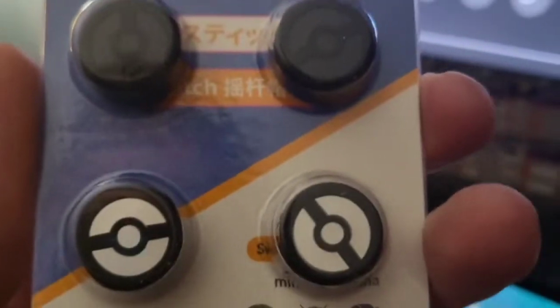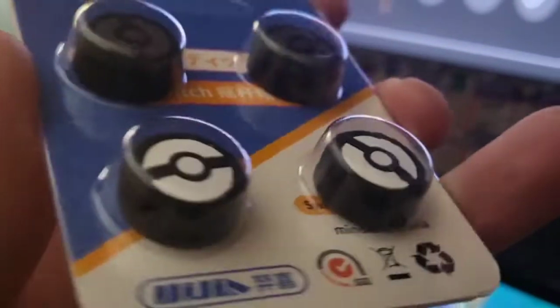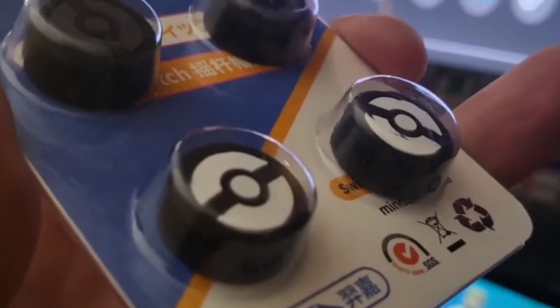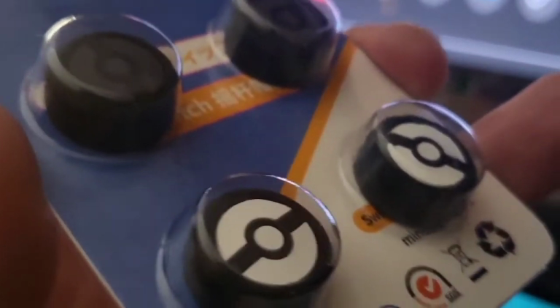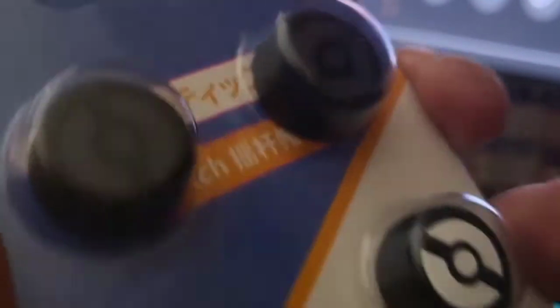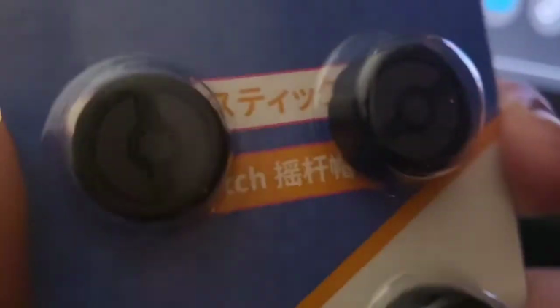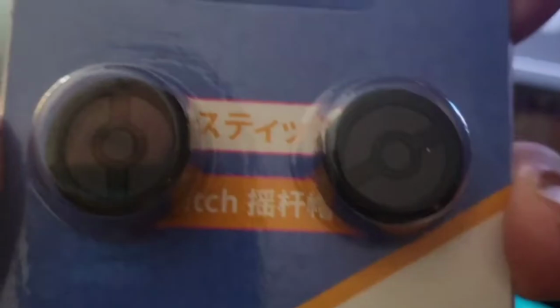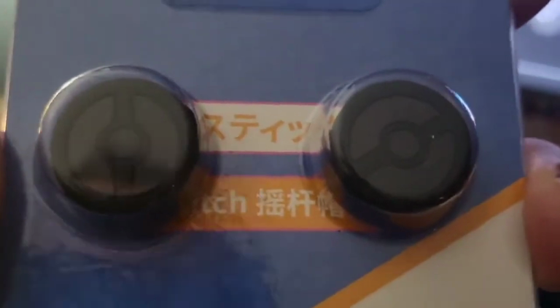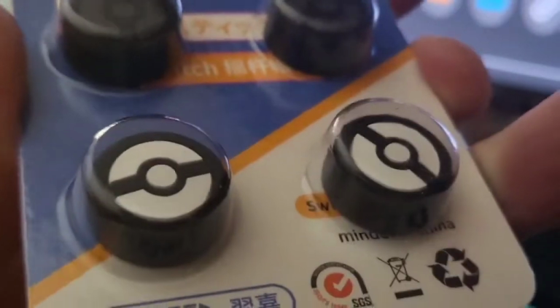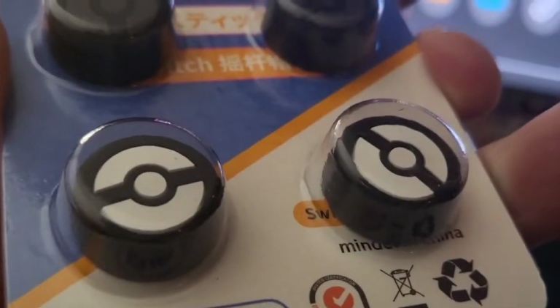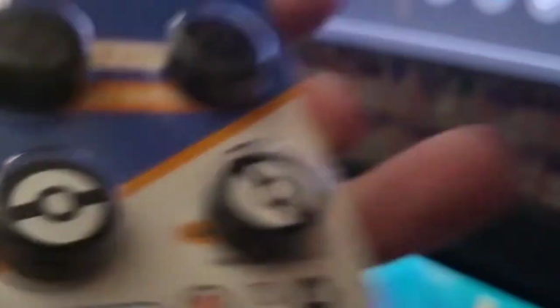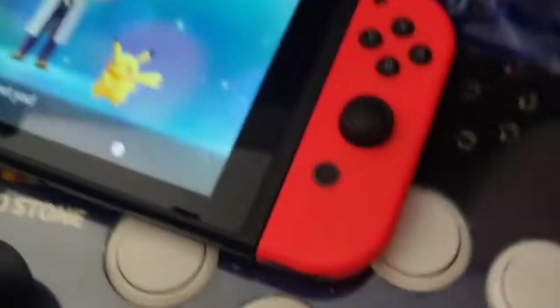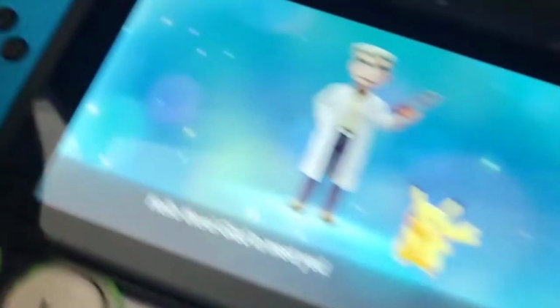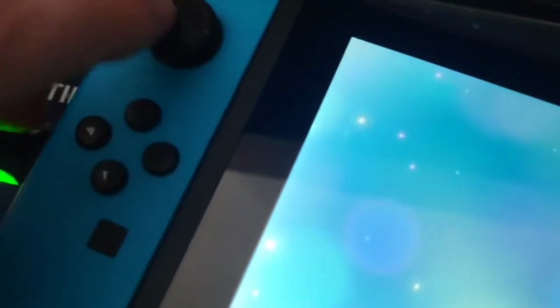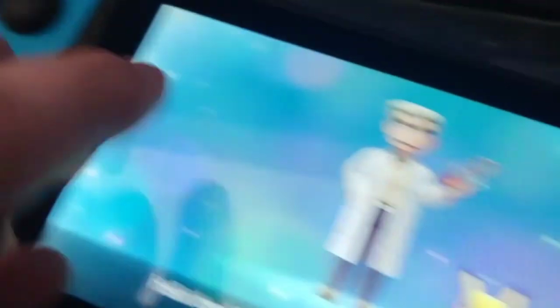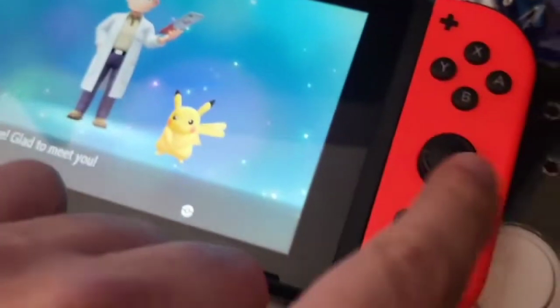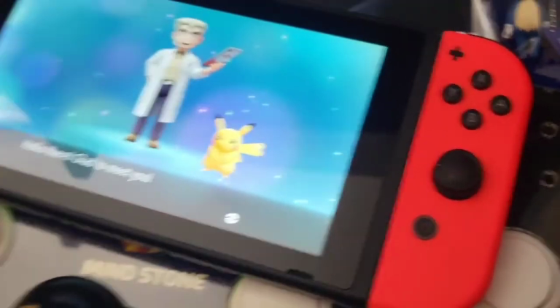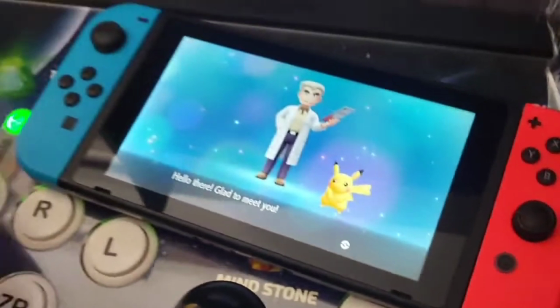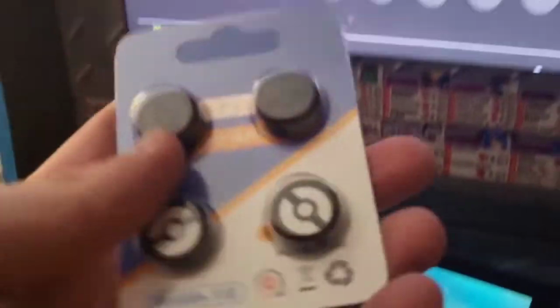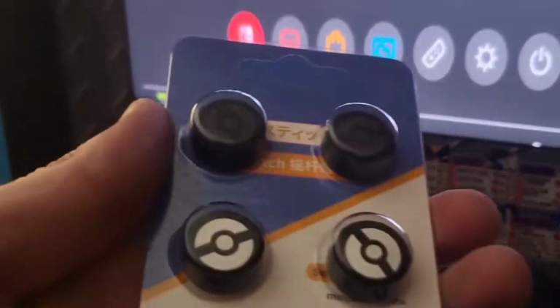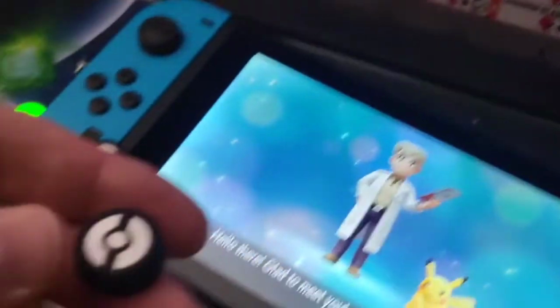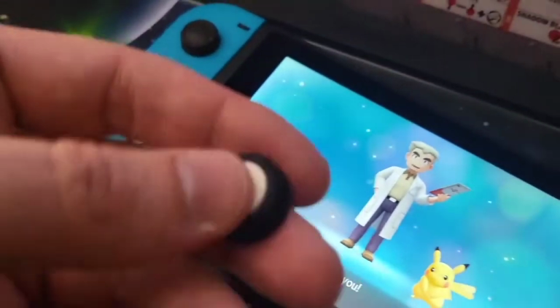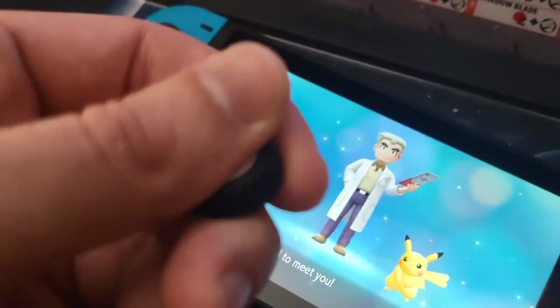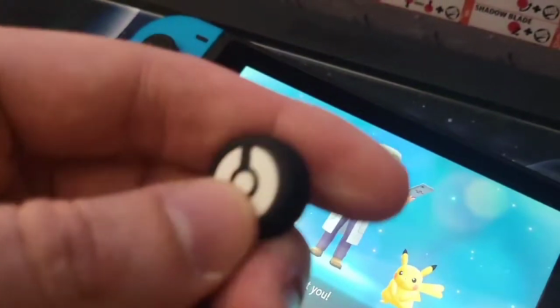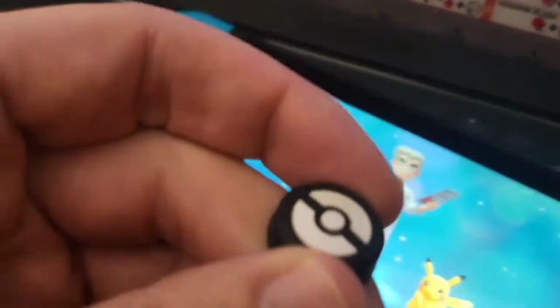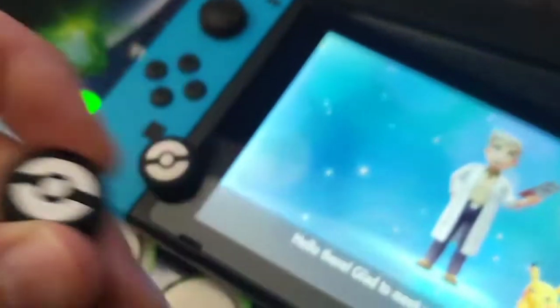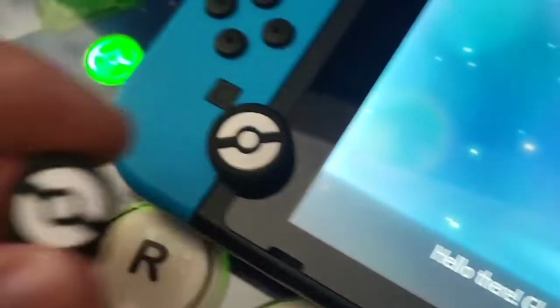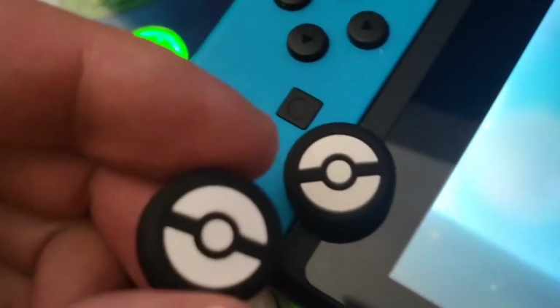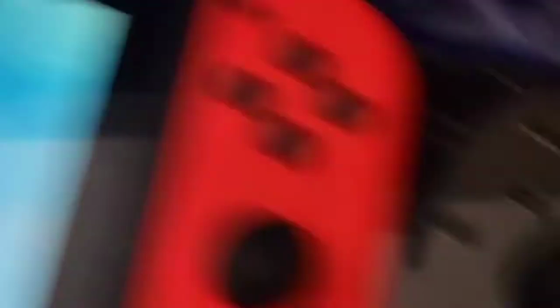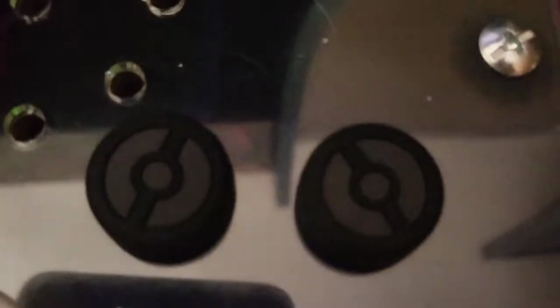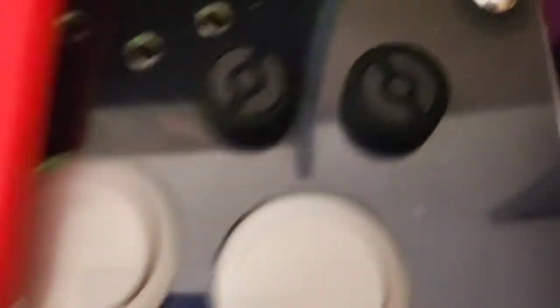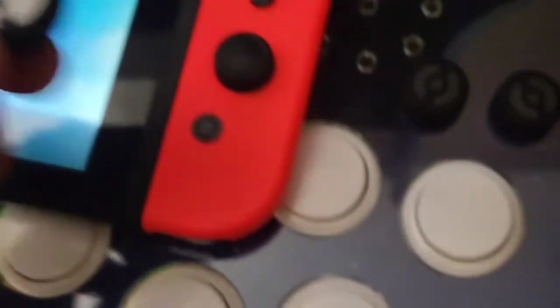Take a look — it looks like a Pokeball on there. You got some in black on black and white on black. They go right here. Let's go ahead and pop them out and get them installed. I like them. They feel really grippy and cool. And don't forget, you get two sets, so that's awesome.